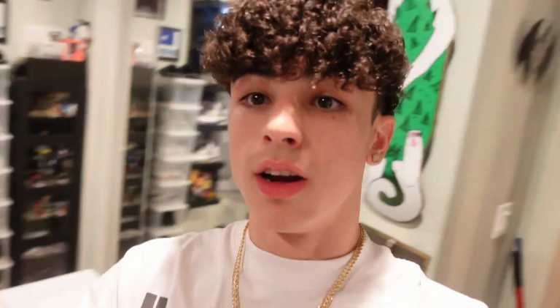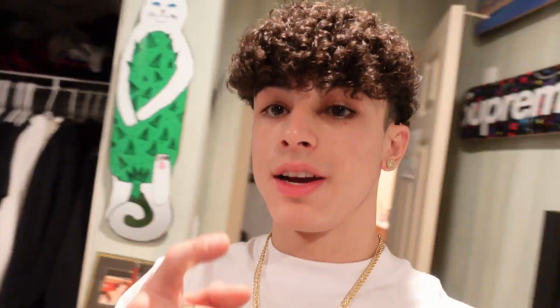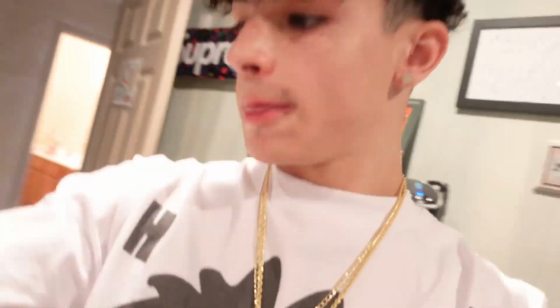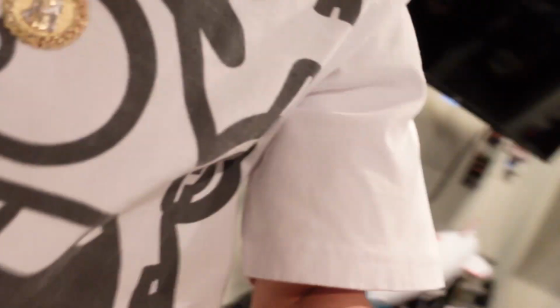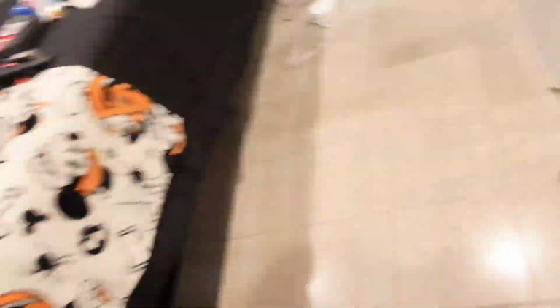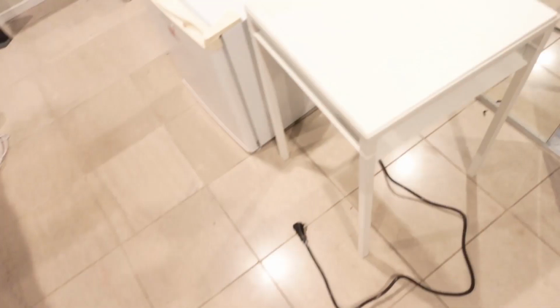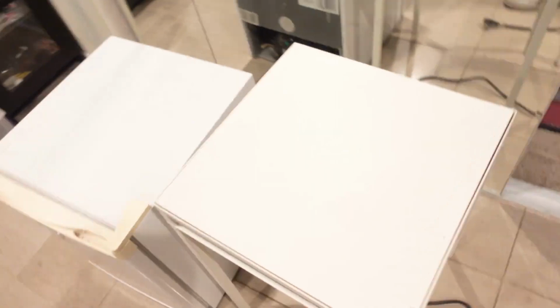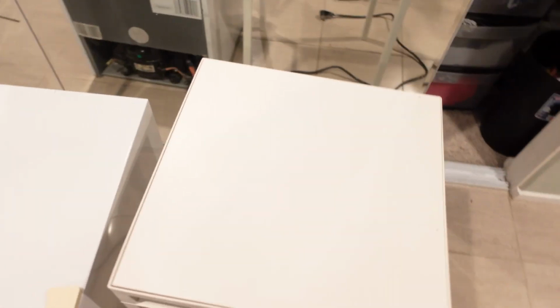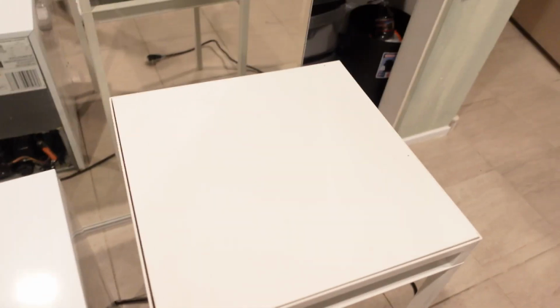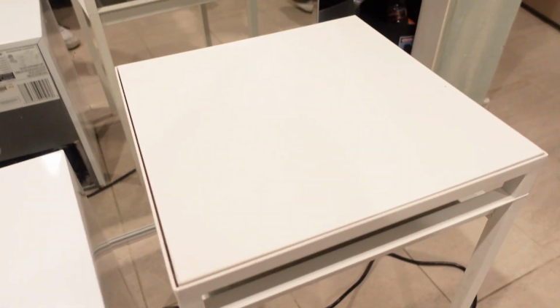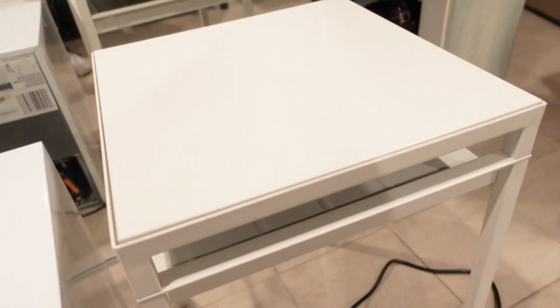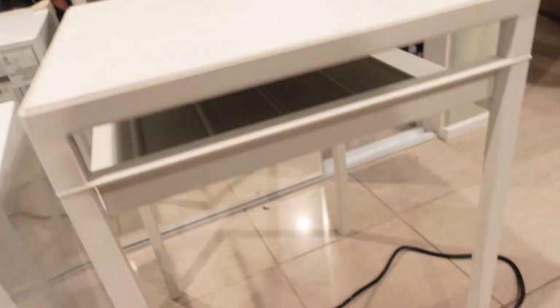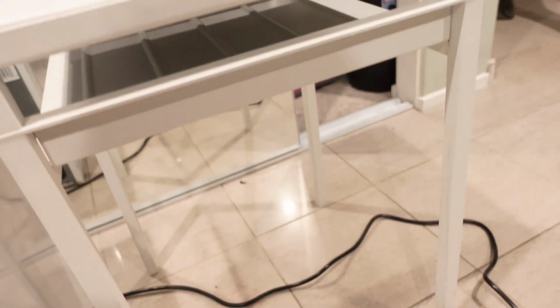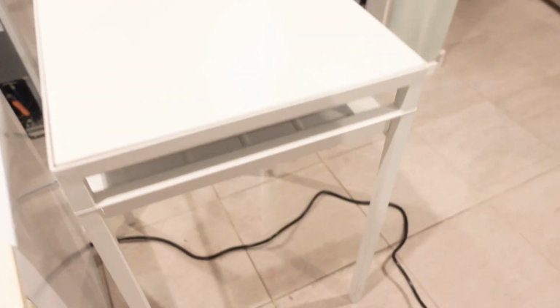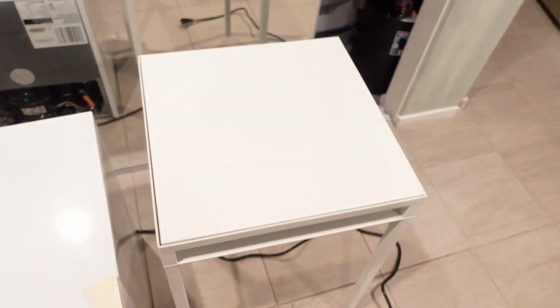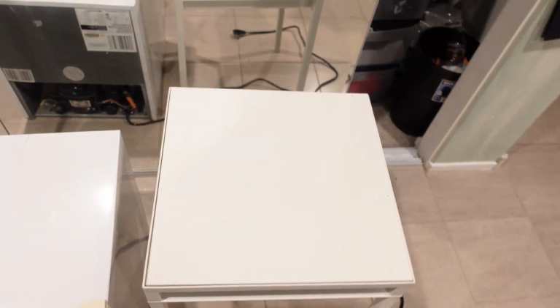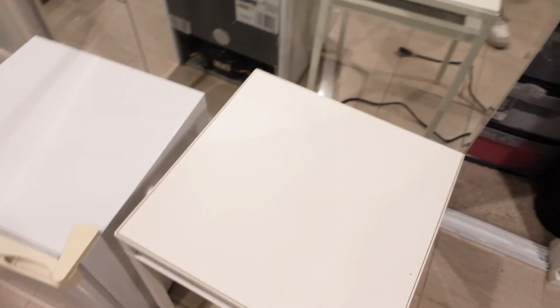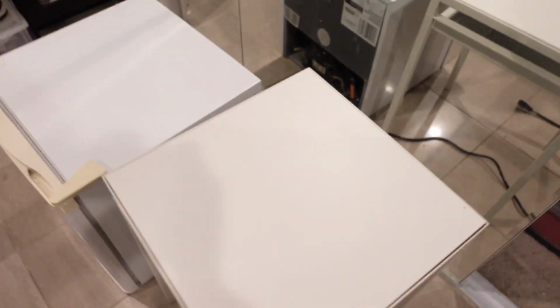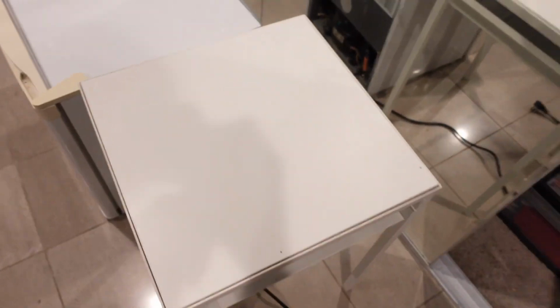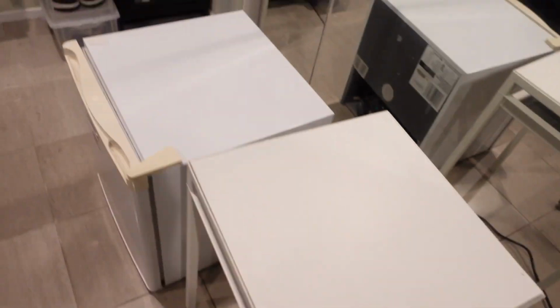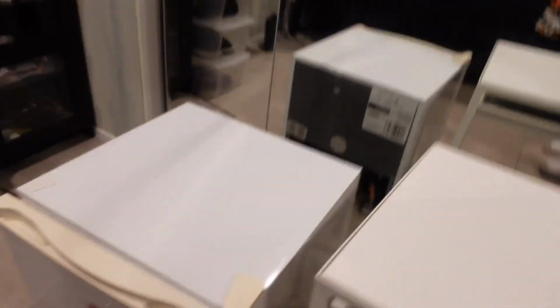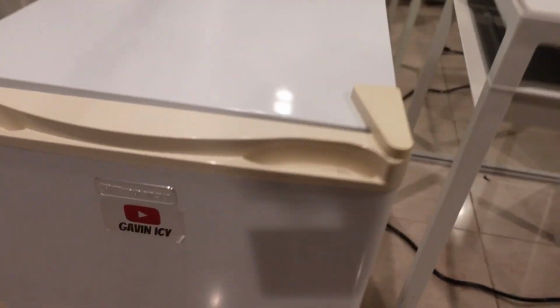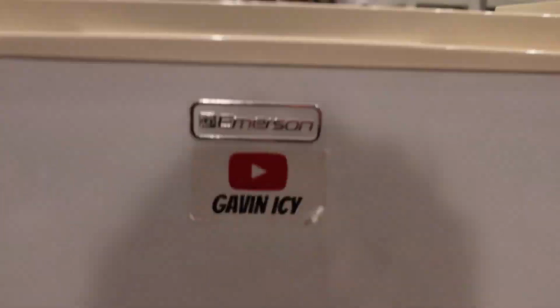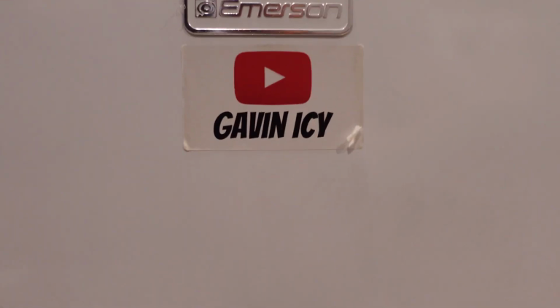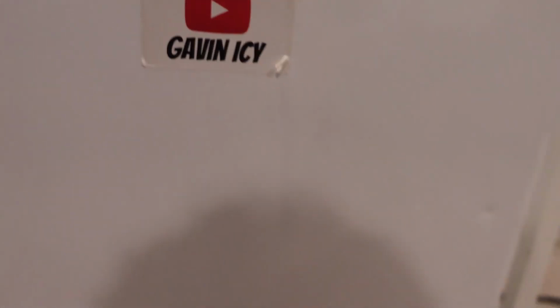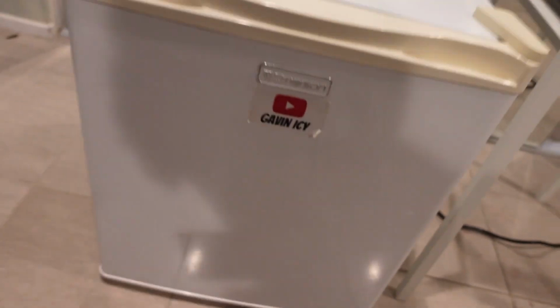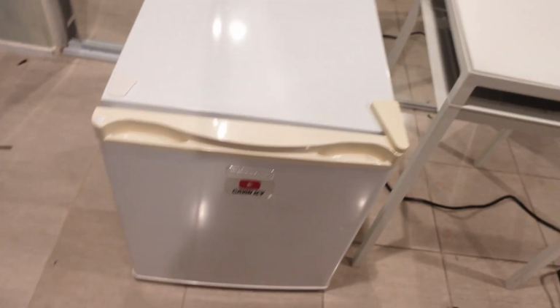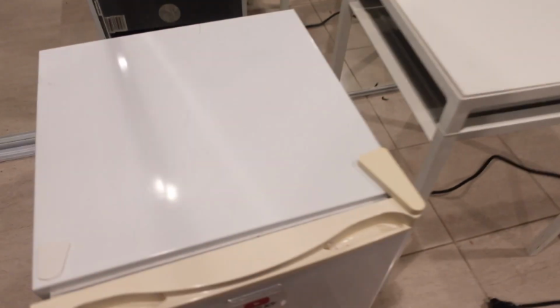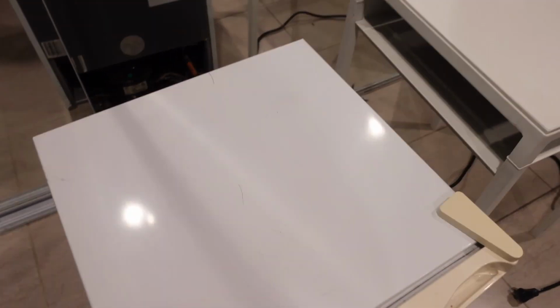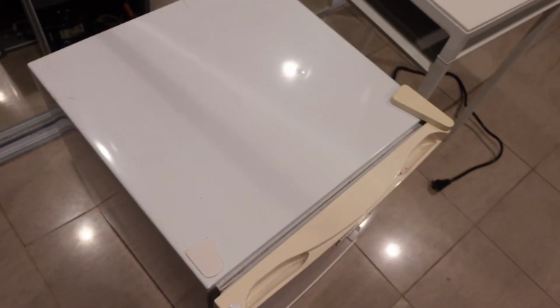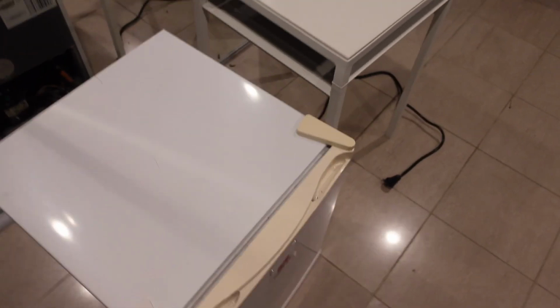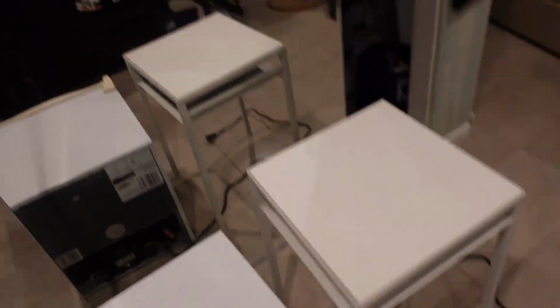All right y'all, look — this is completely clean now as y'all can see. And then the refrigerator is clean now also.